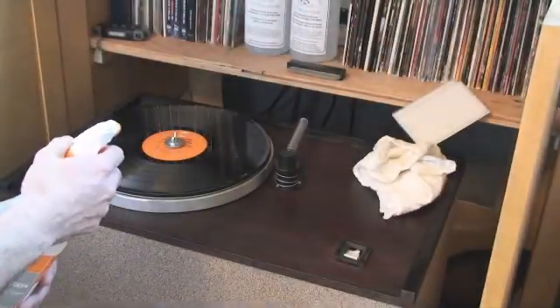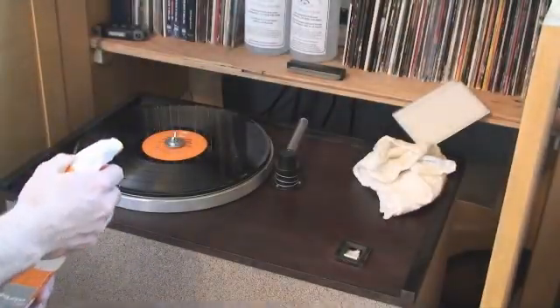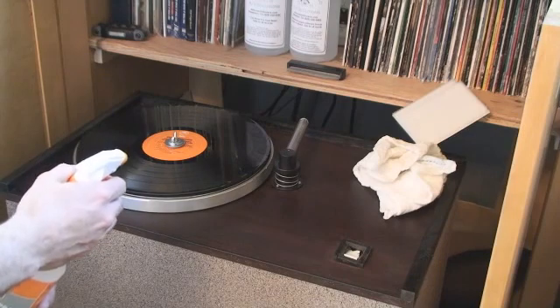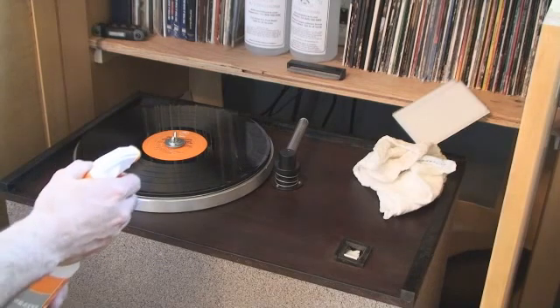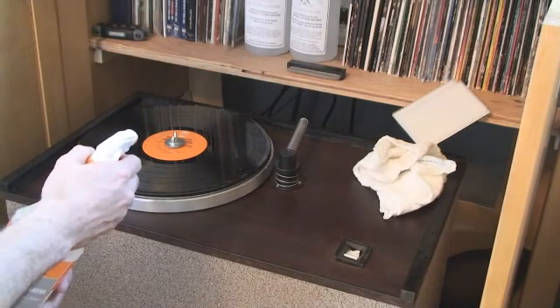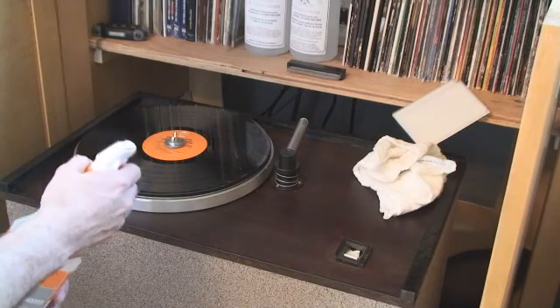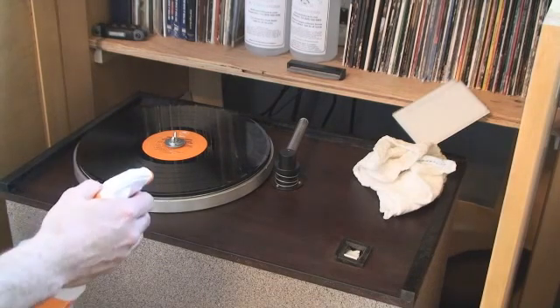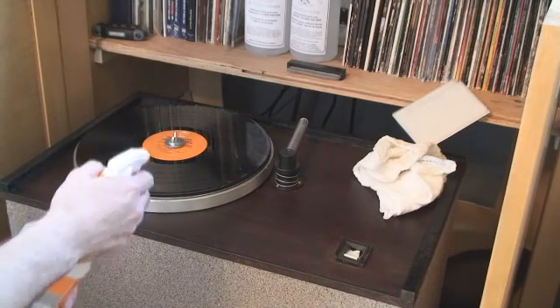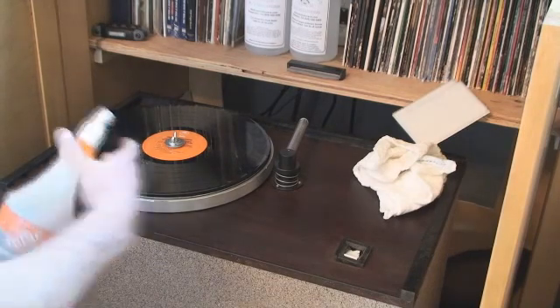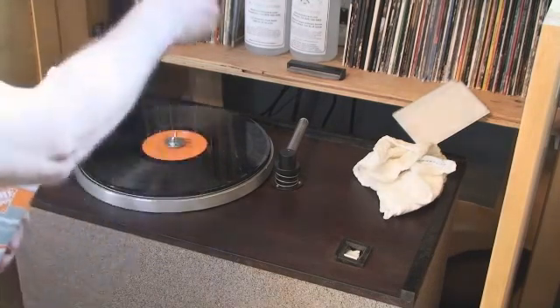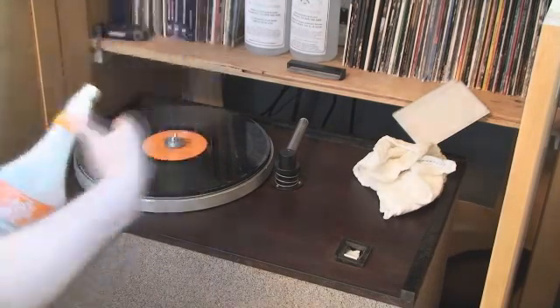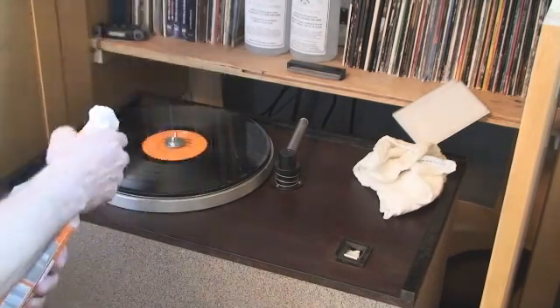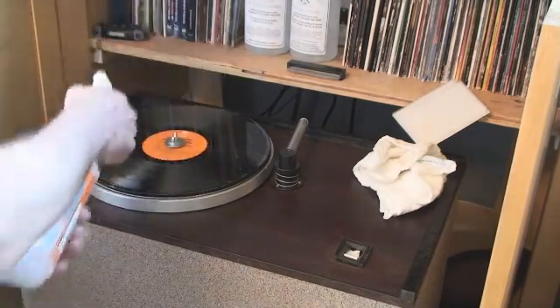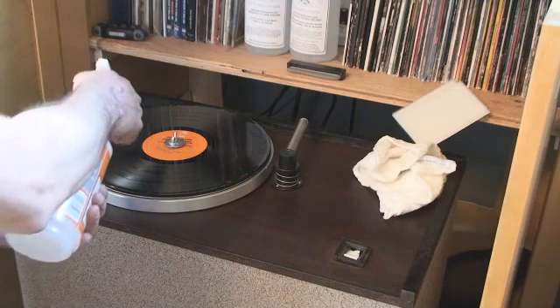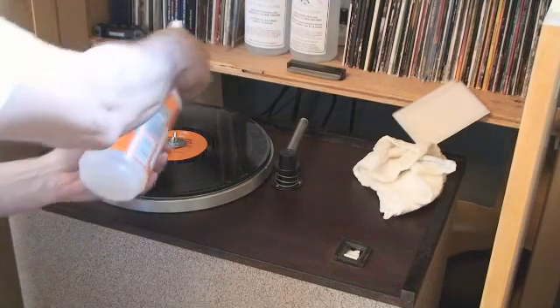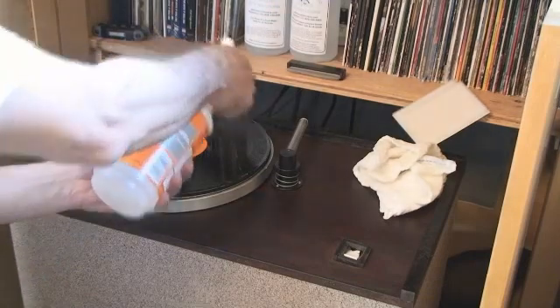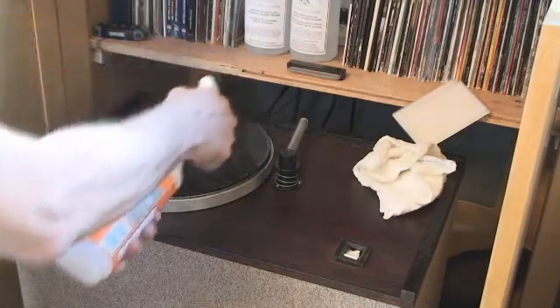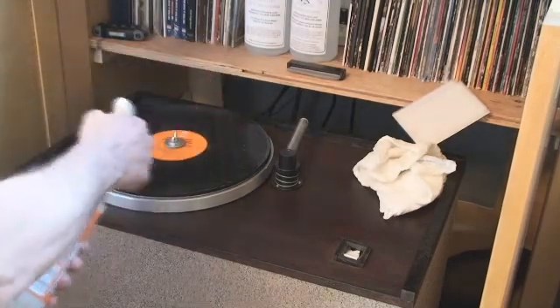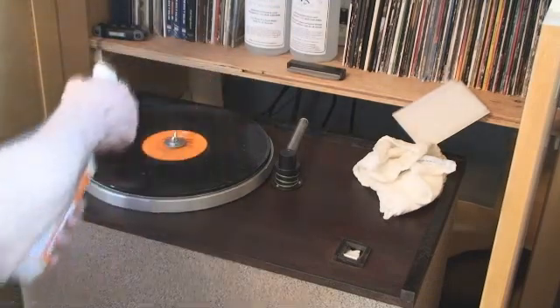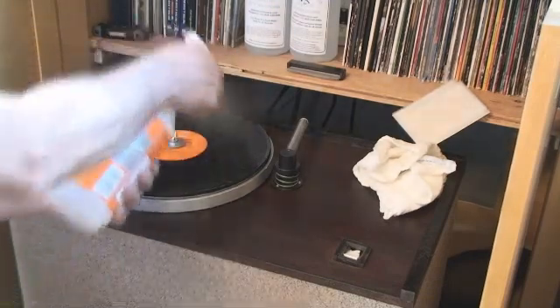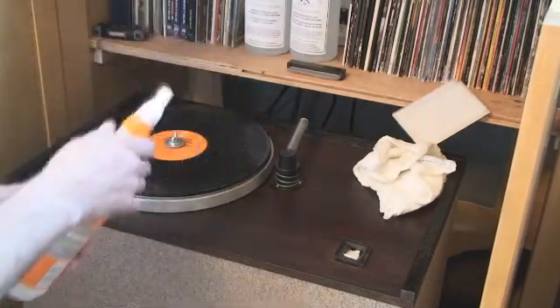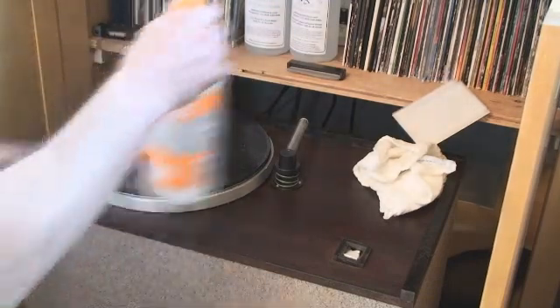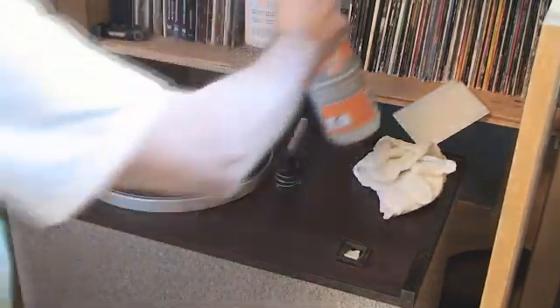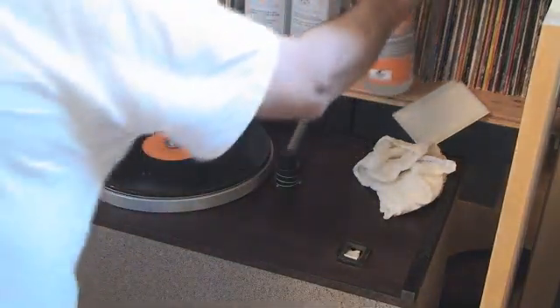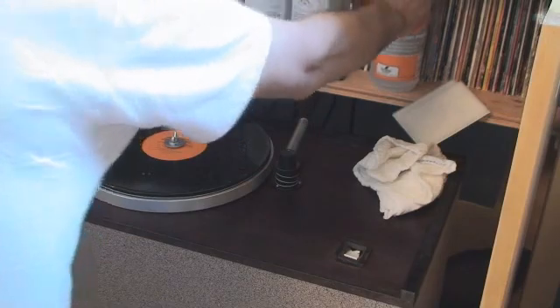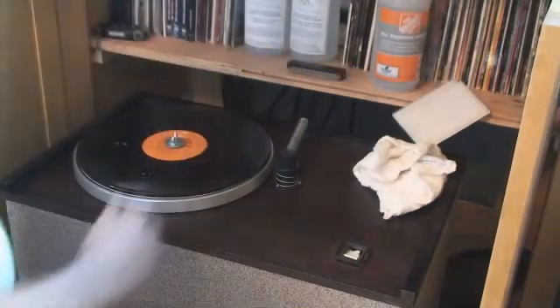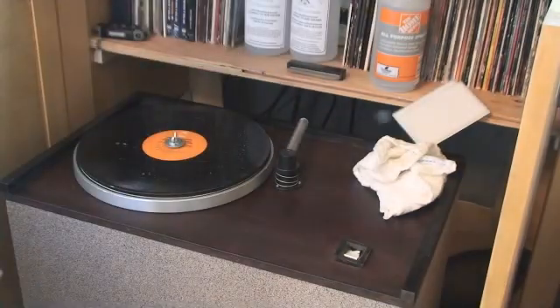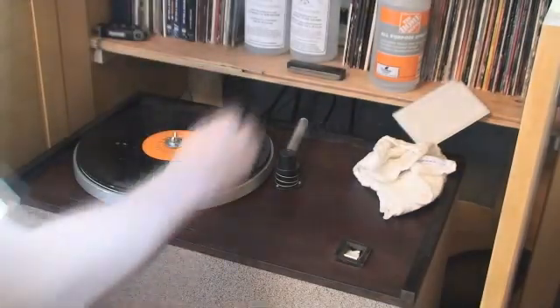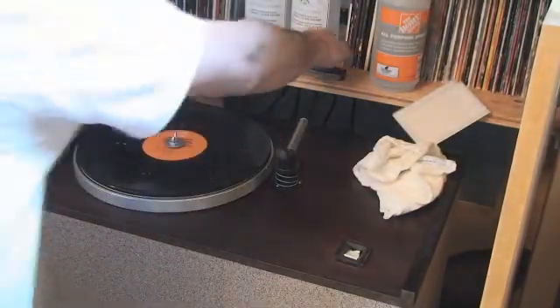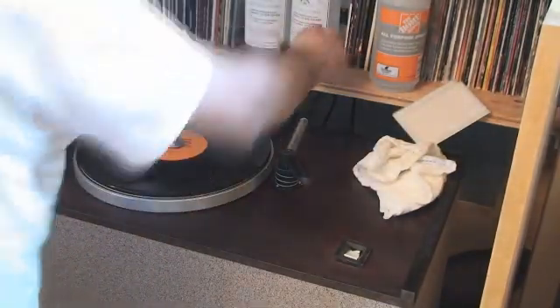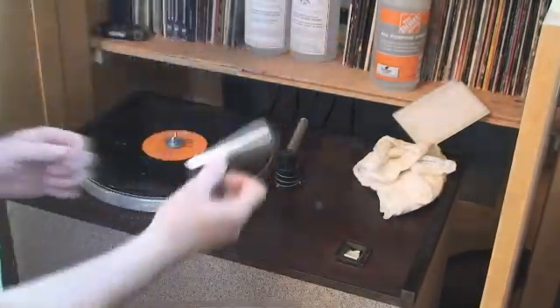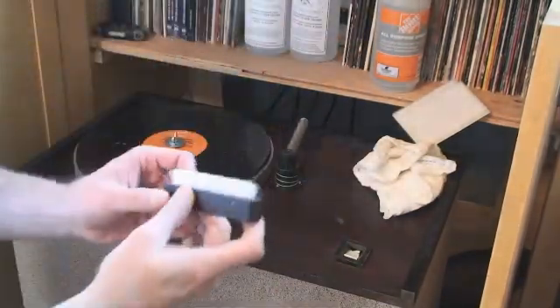I have a spray bottle that is one part alcohol, five parts water, and a couple drops of Dawn. I also have some other cleaning solutions, but this is fairly quick and easy. You see I spray the whole surface.